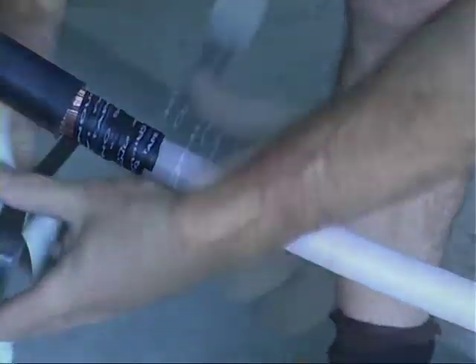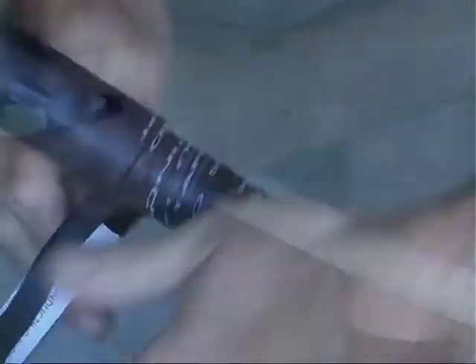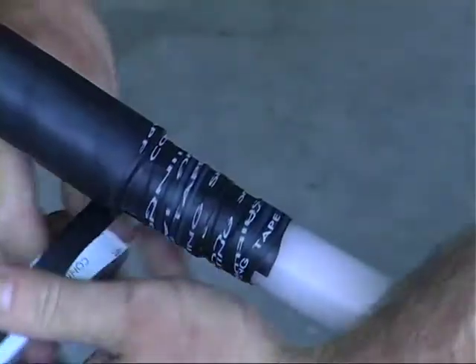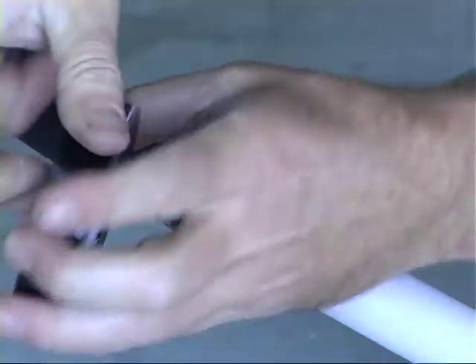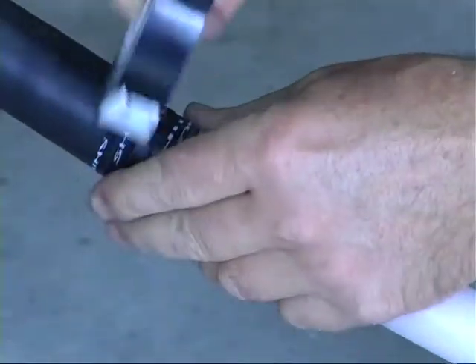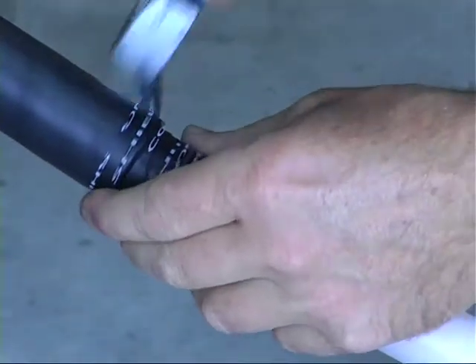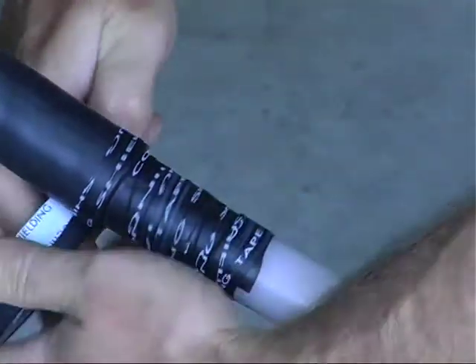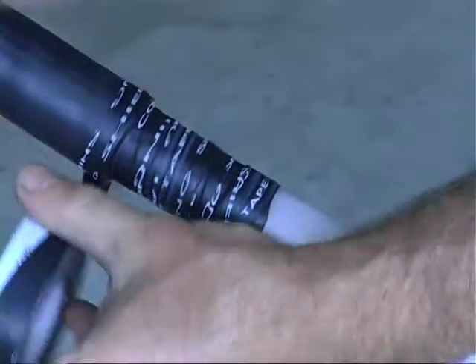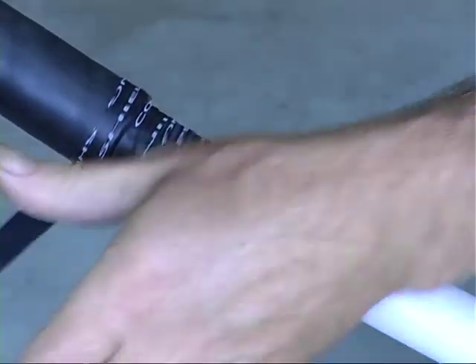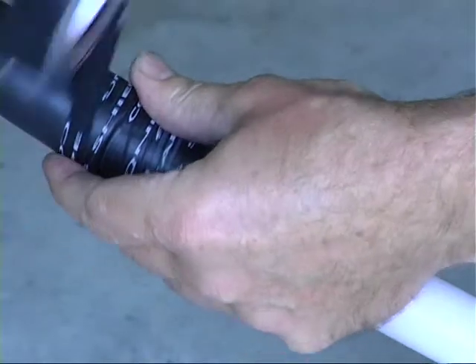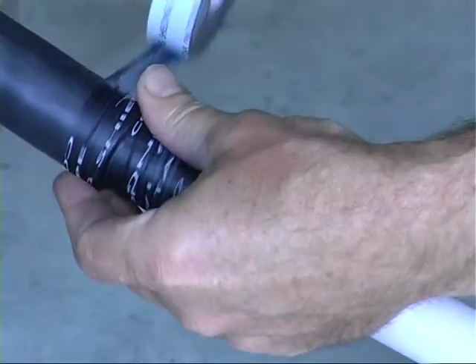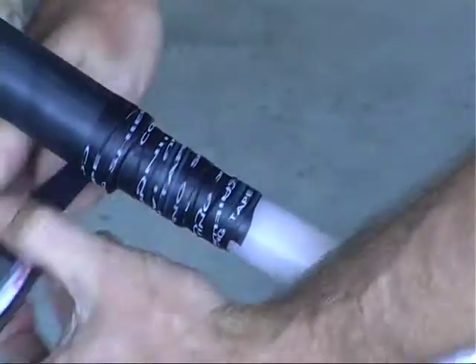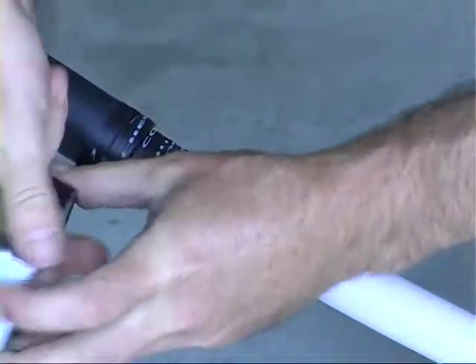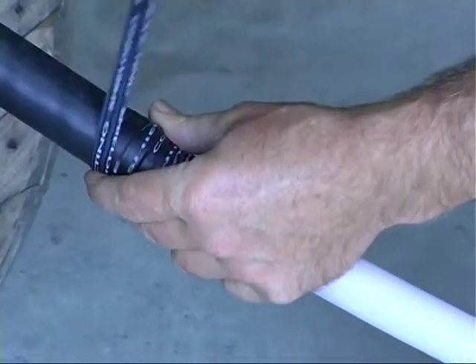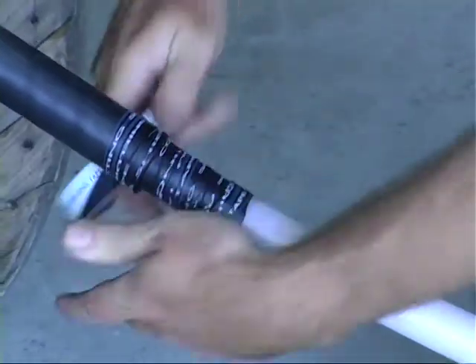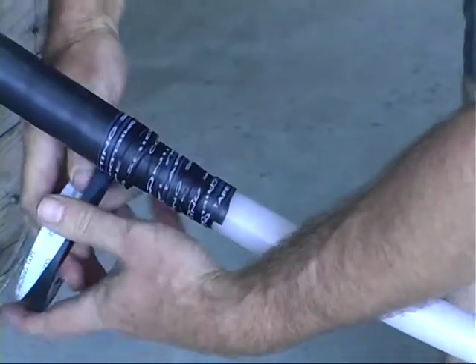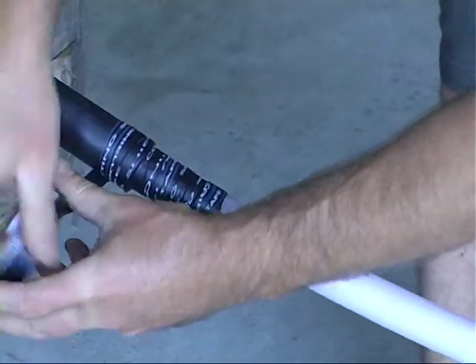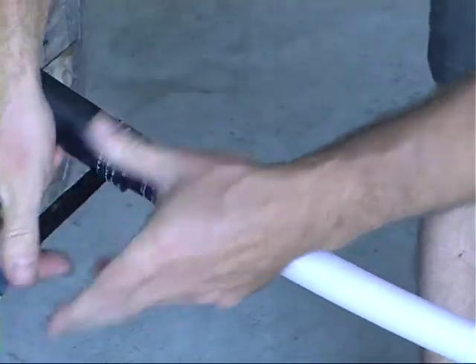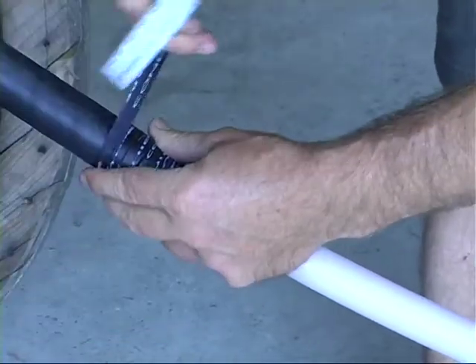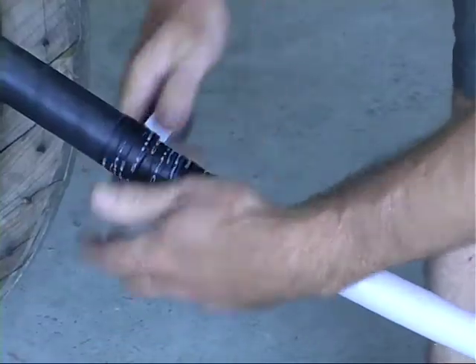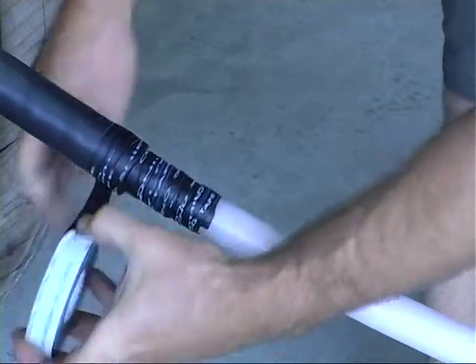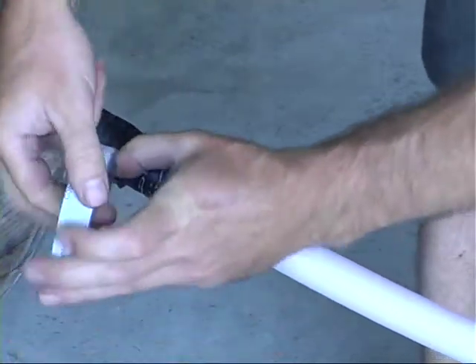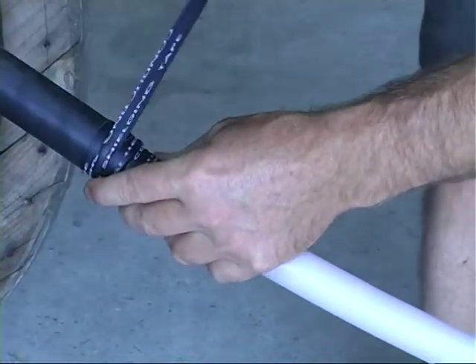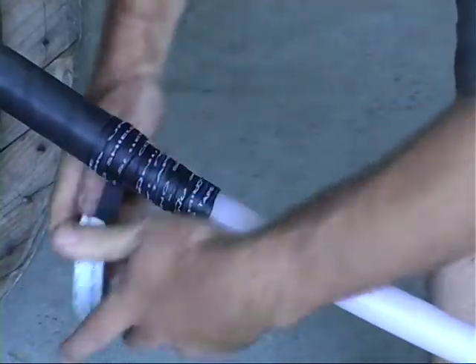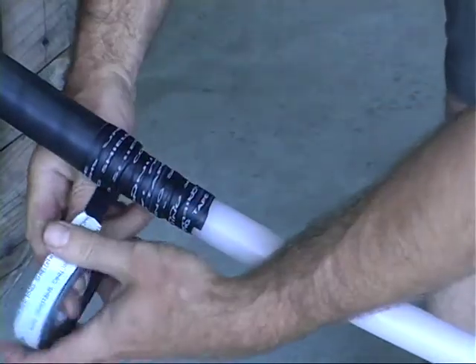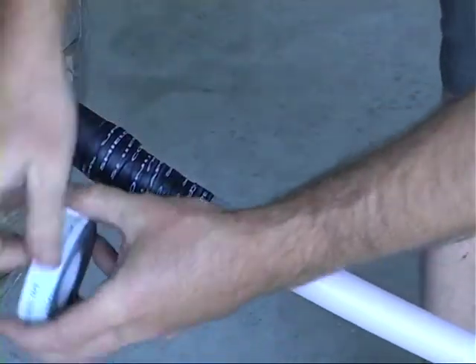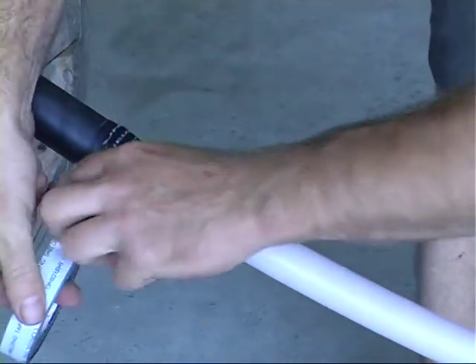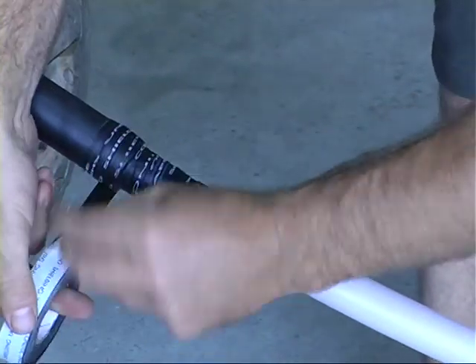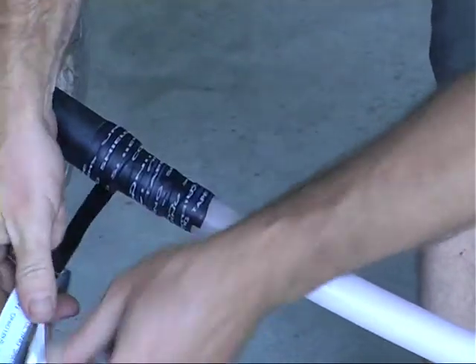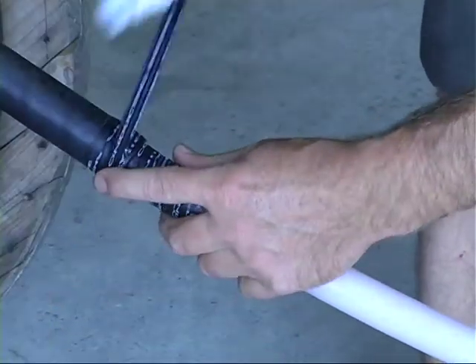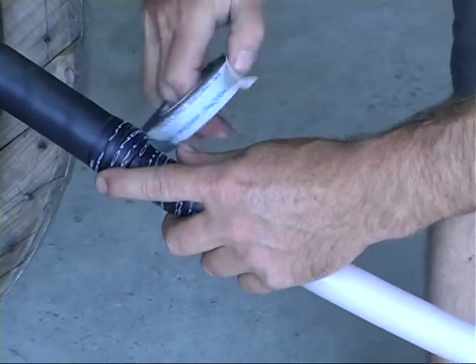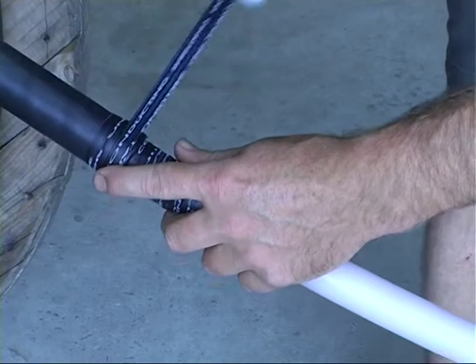Stretch and wrap the tape back over the conductors with a 50% overlap and continue until the tape covers three centimeters of the black sheath — this should use about 50 centimeters of tape. Do not cut the tape at this stage.